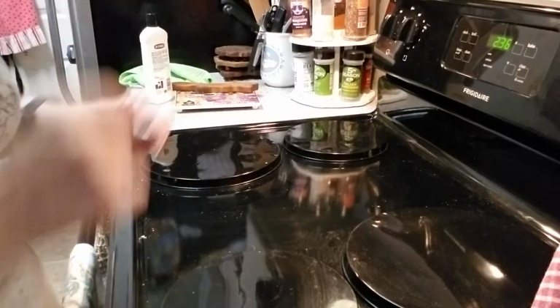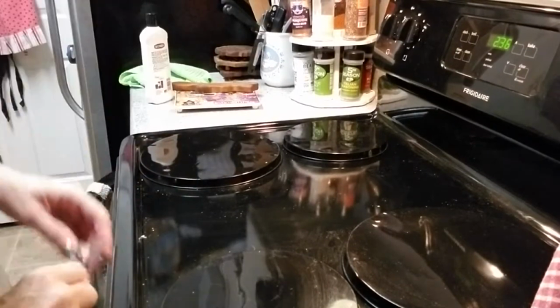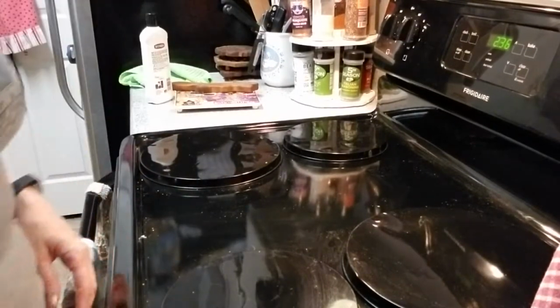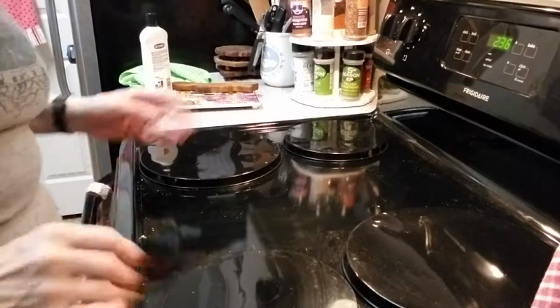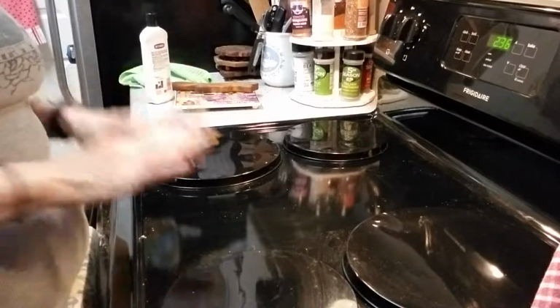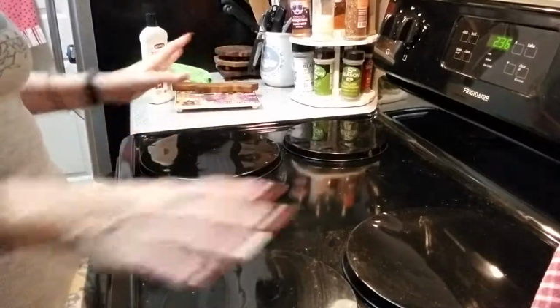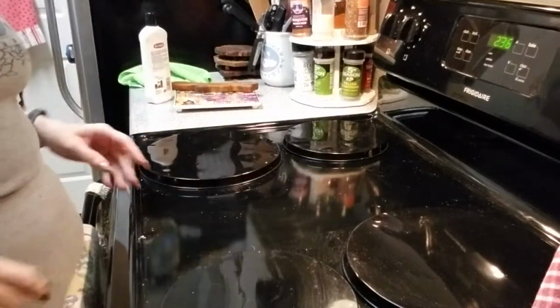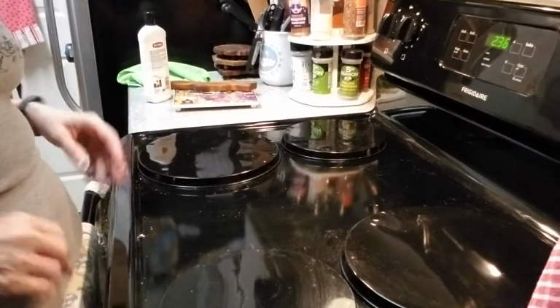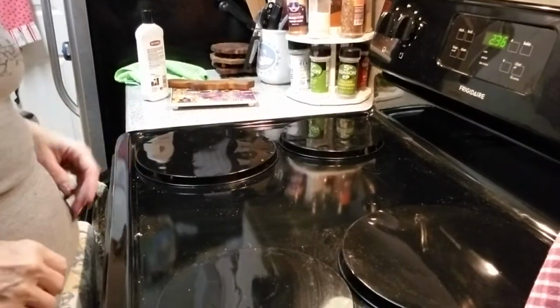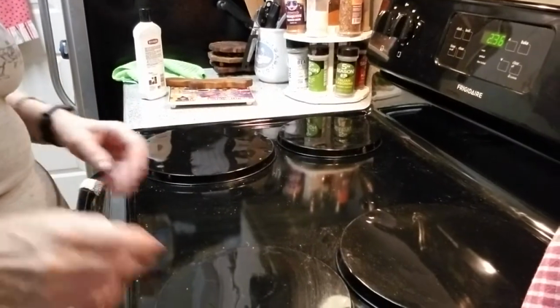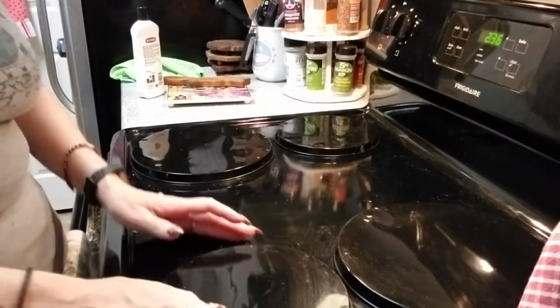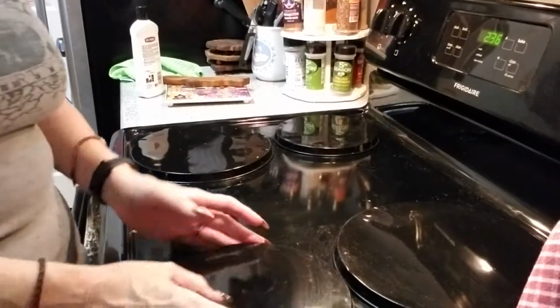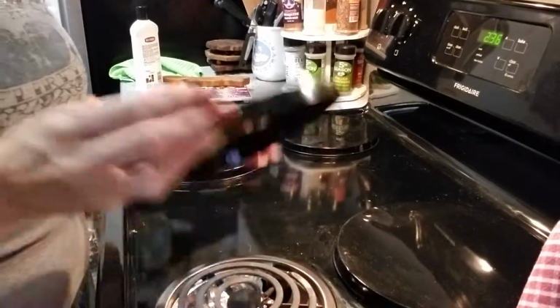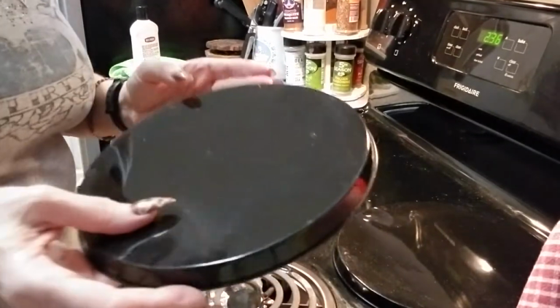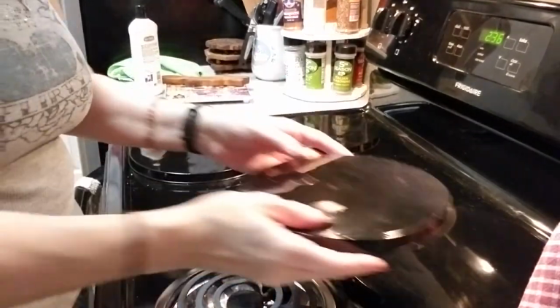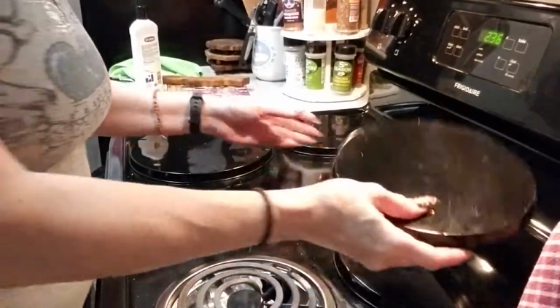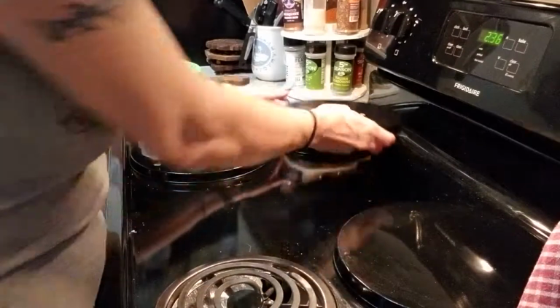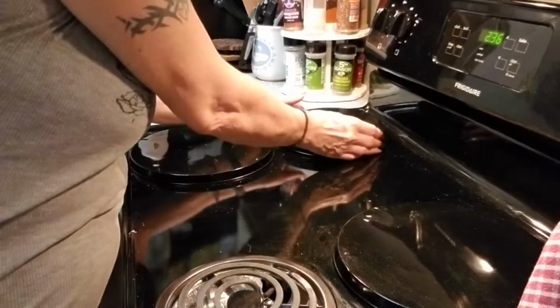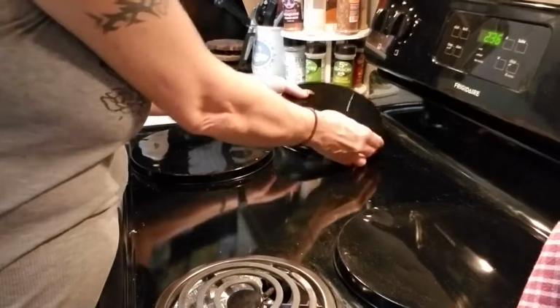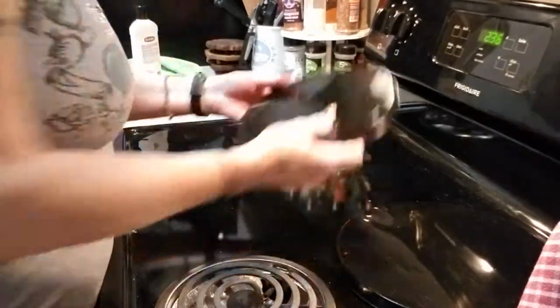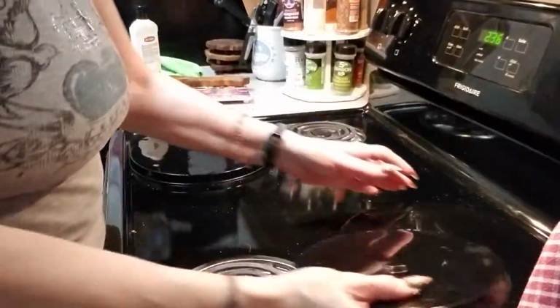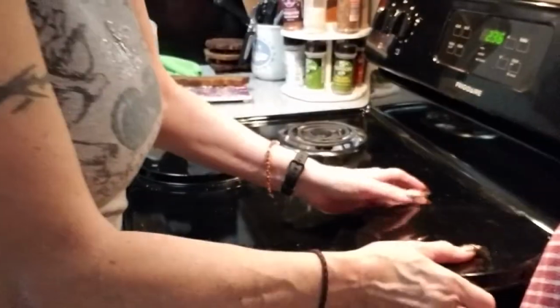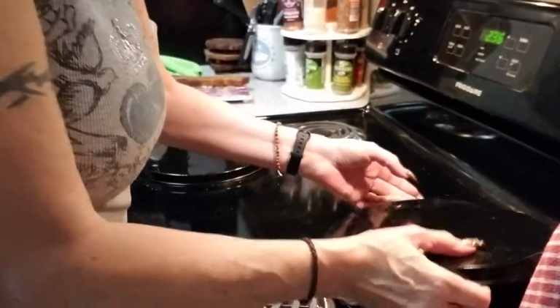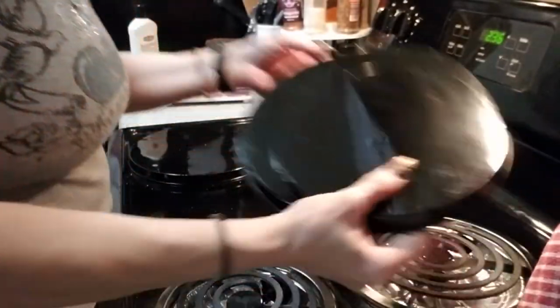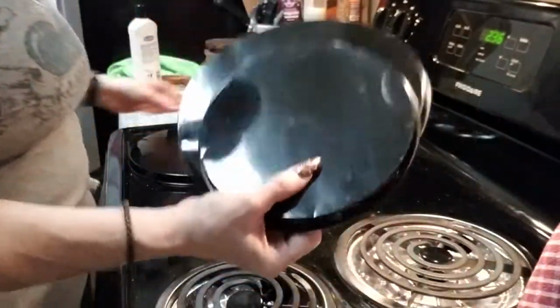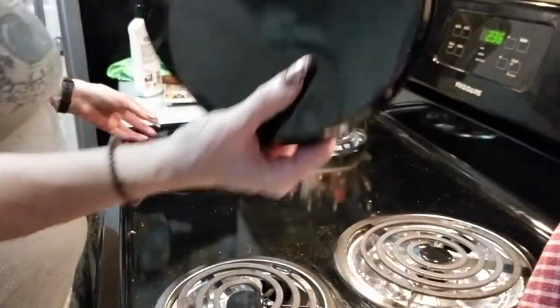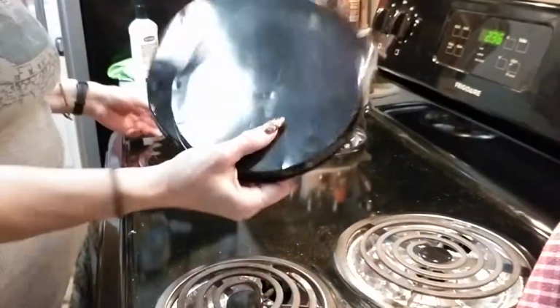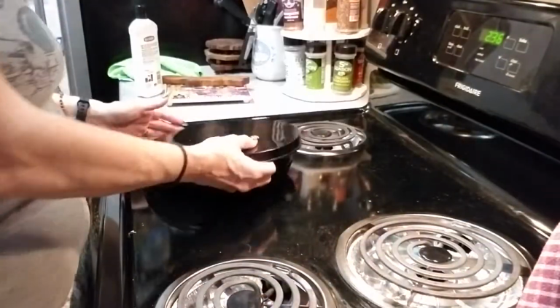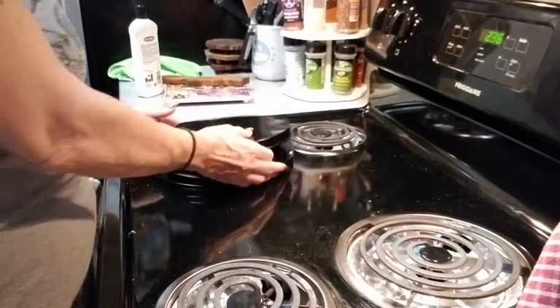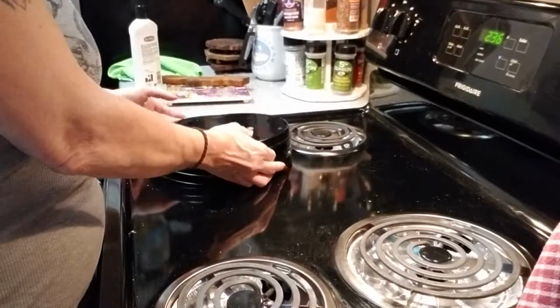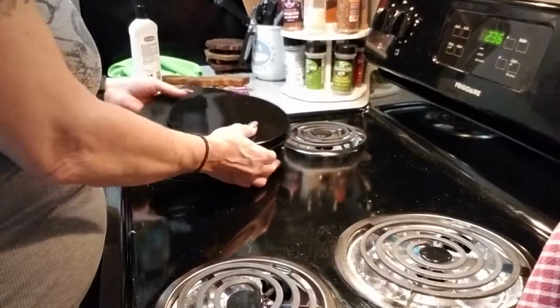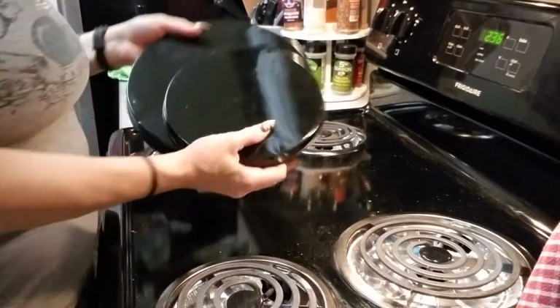This is my stove. I know it's black and all you see is black. However, this is part of the way that I keep it clean when I'm not using it — I buy burner covers.